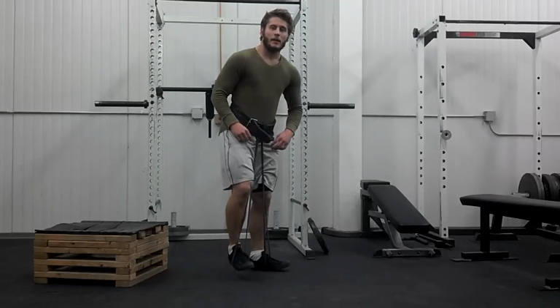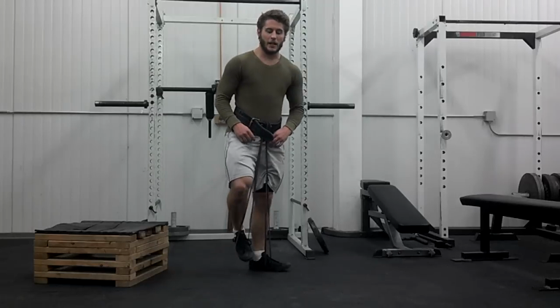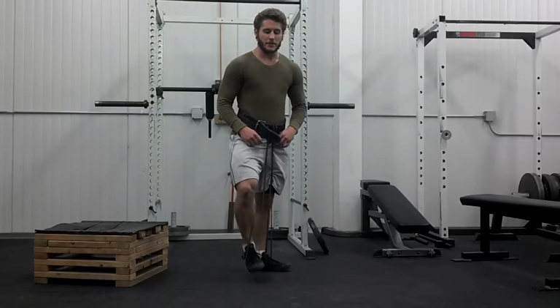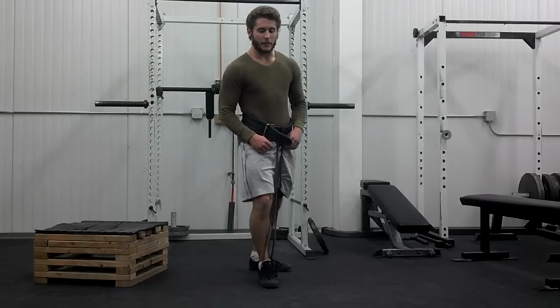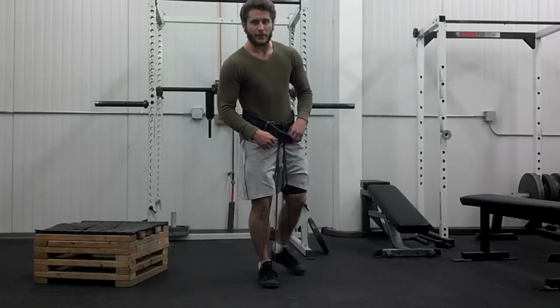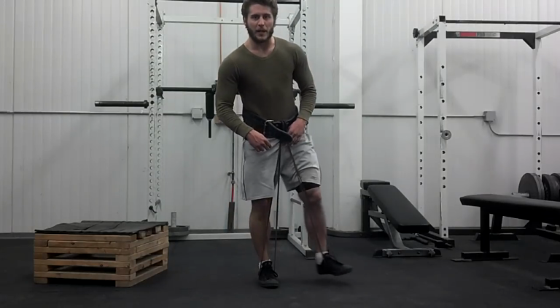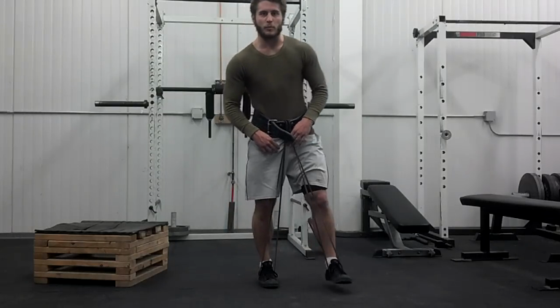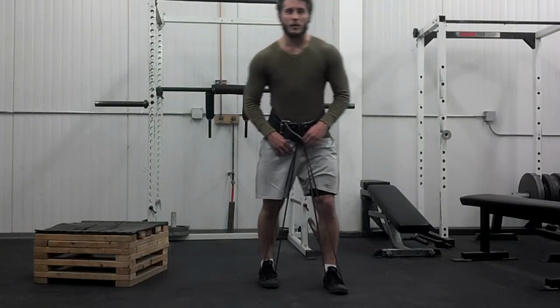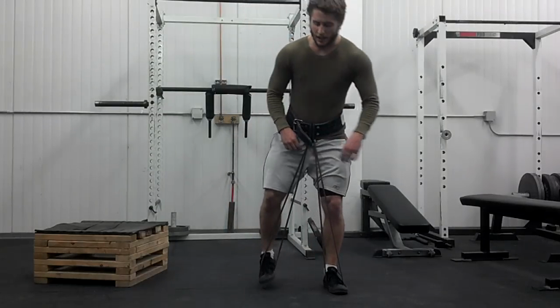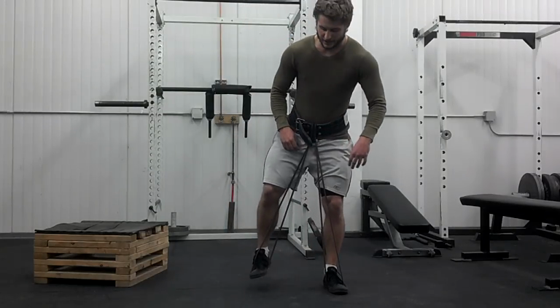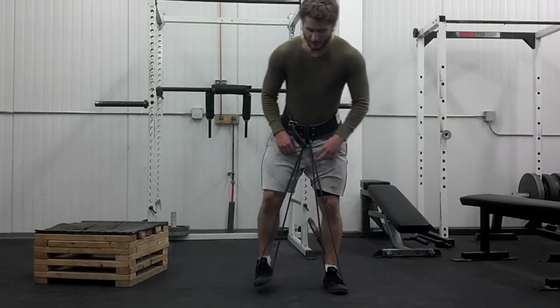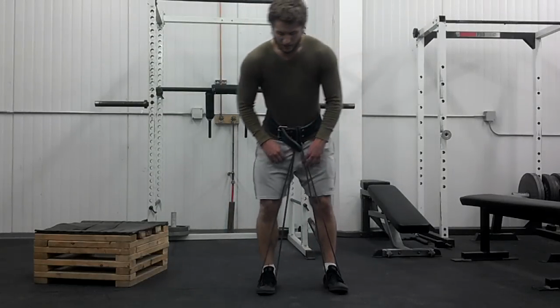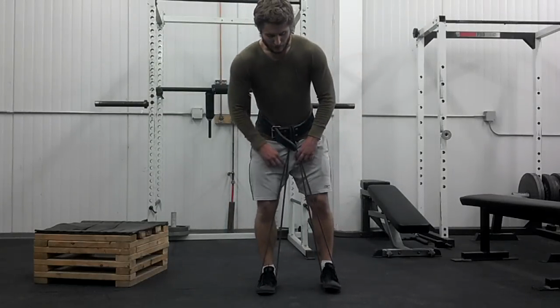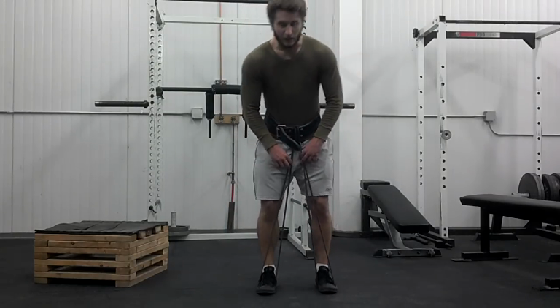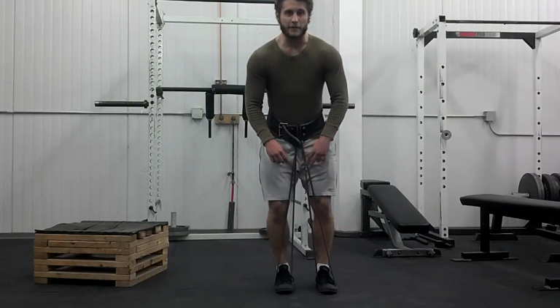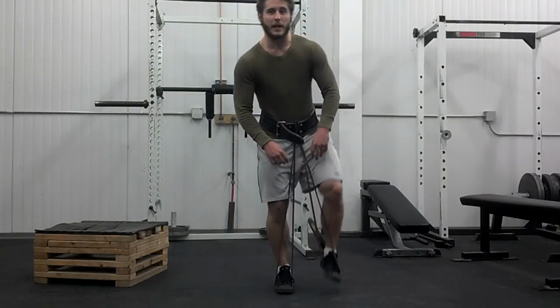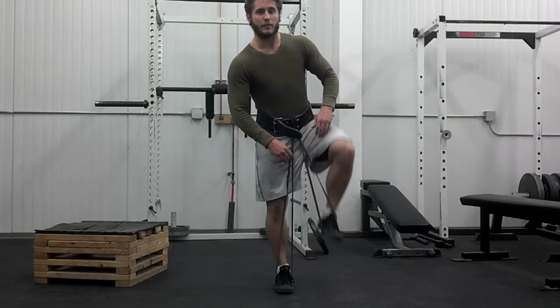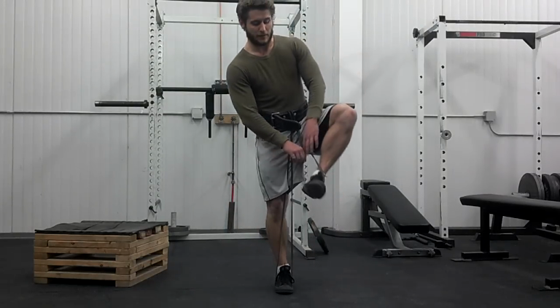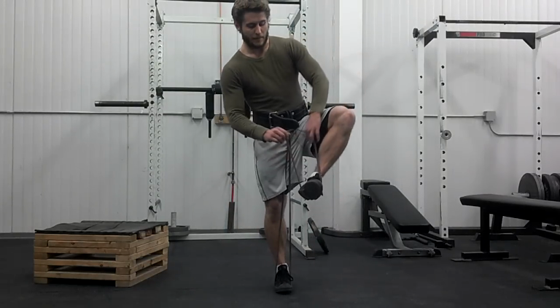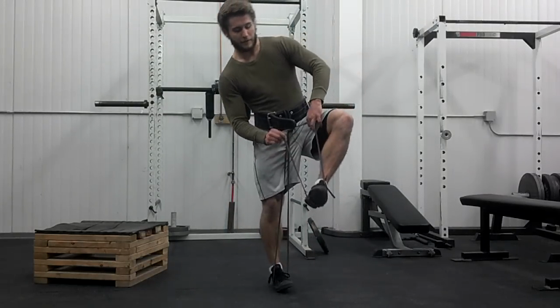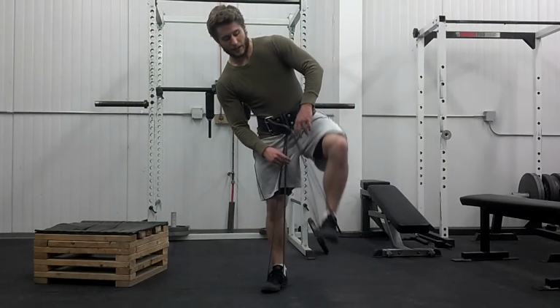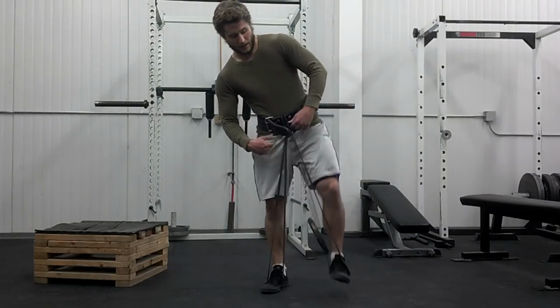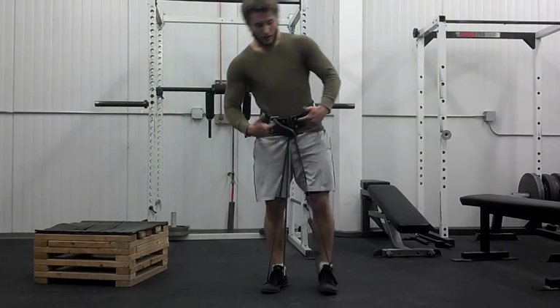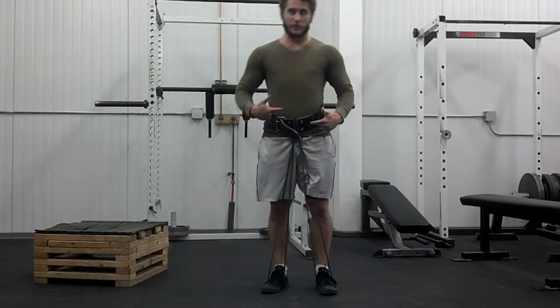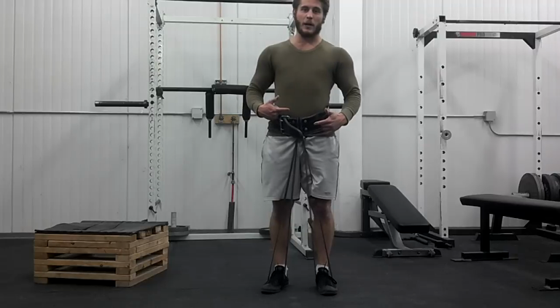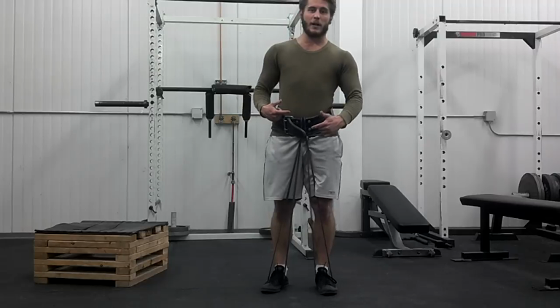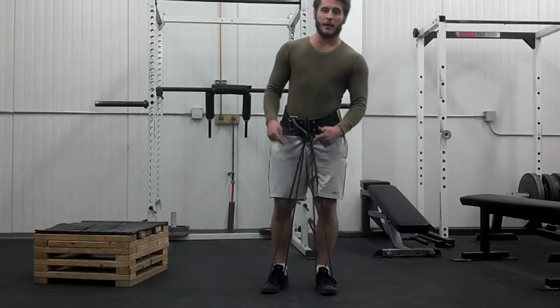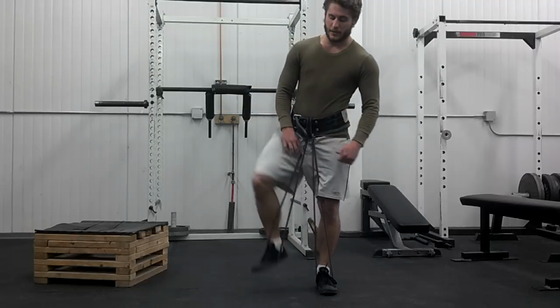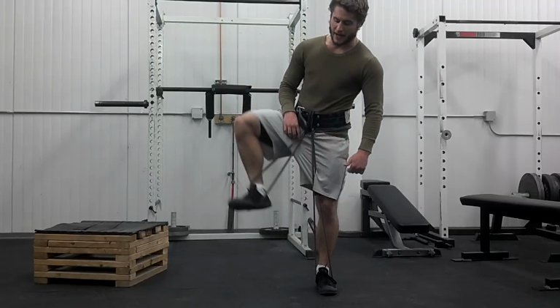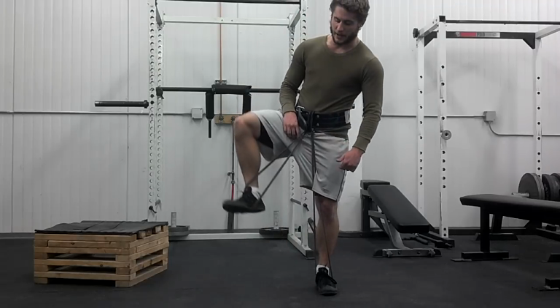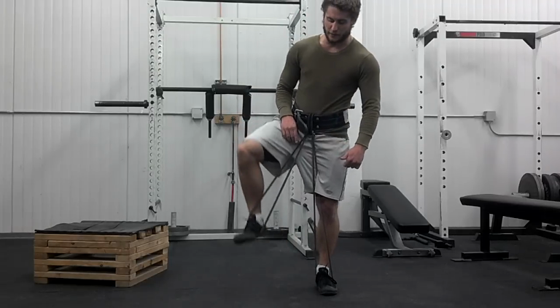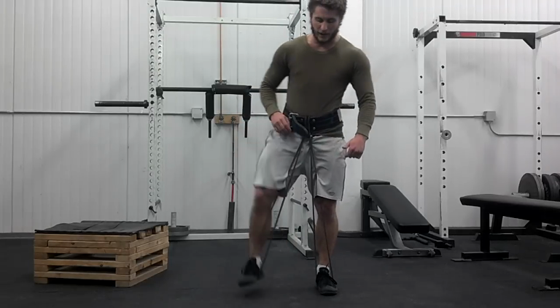Hey guys, so today we have our Banded Waddle Walks. If you look, I have the band wrapped around my foot, loop through my weight belt, back to my other foot.